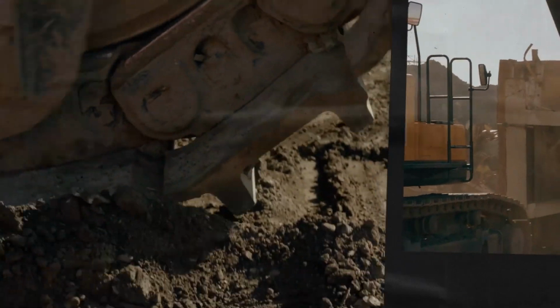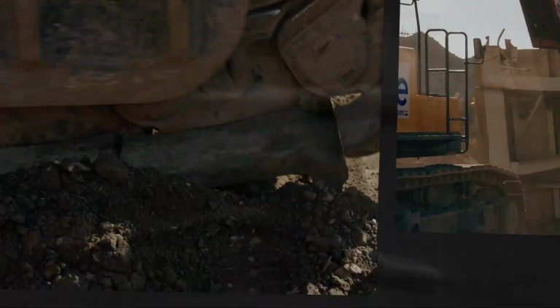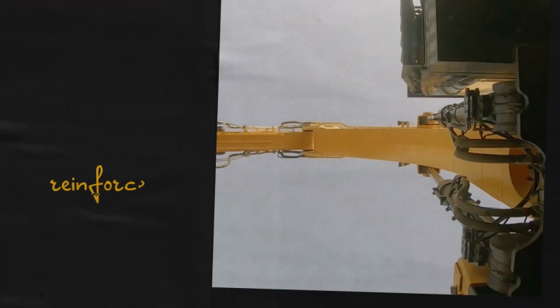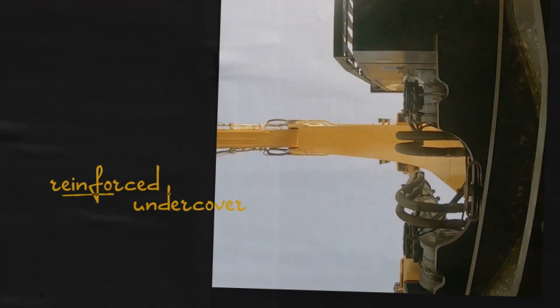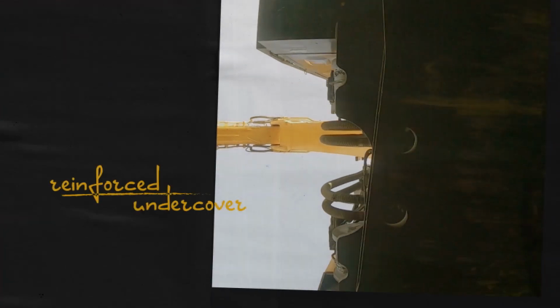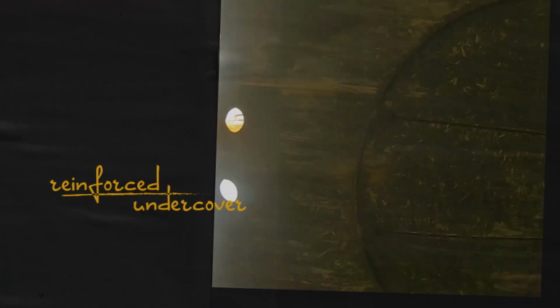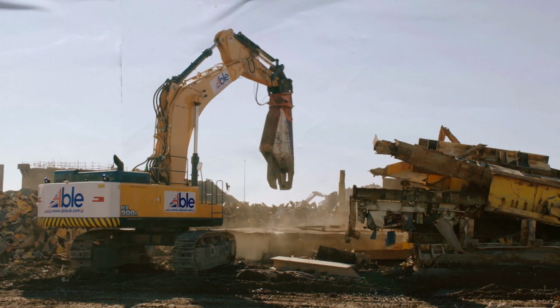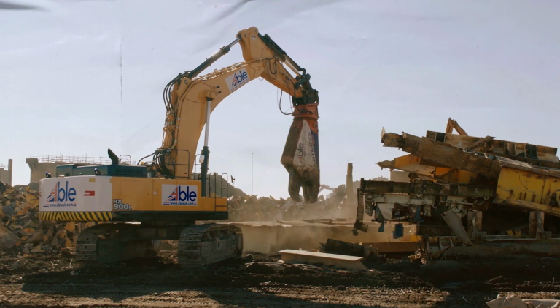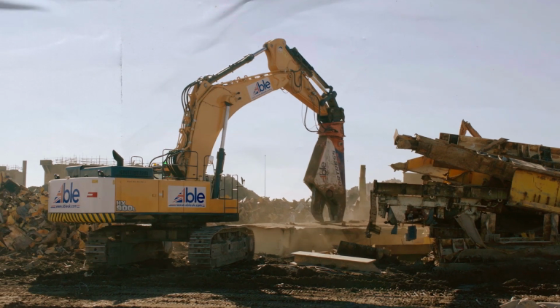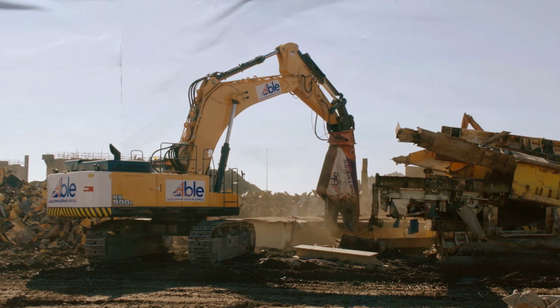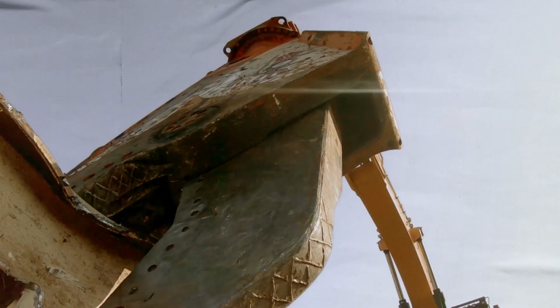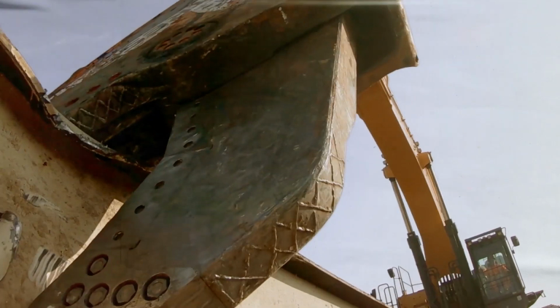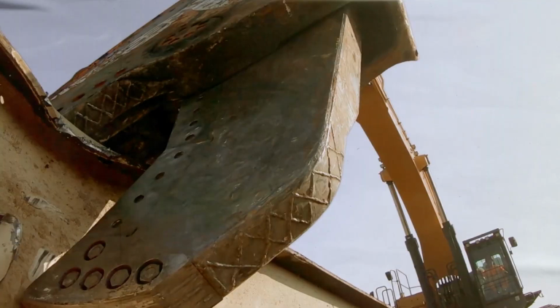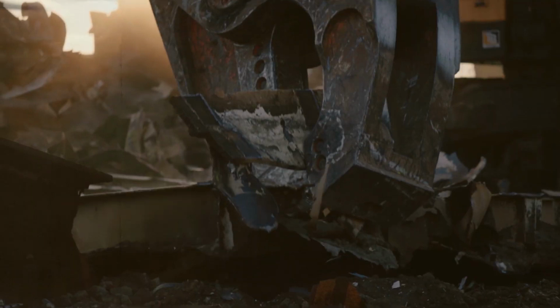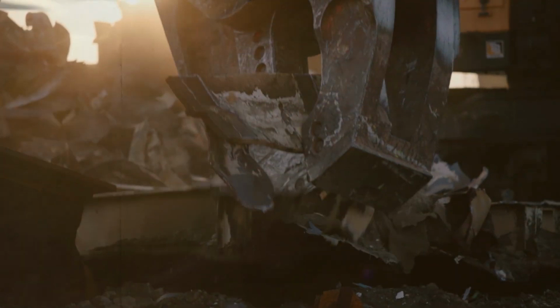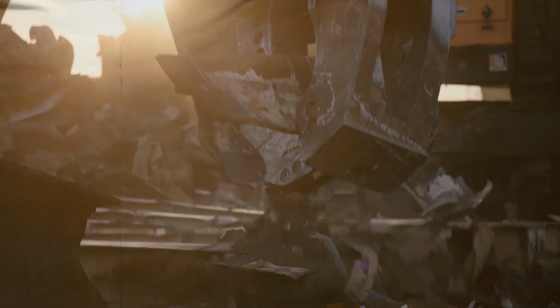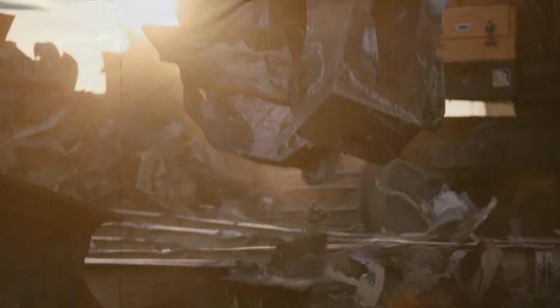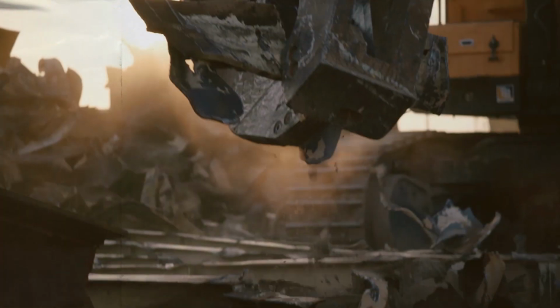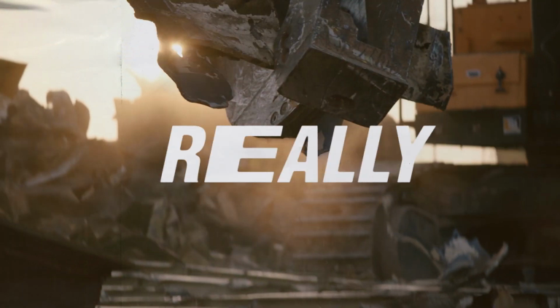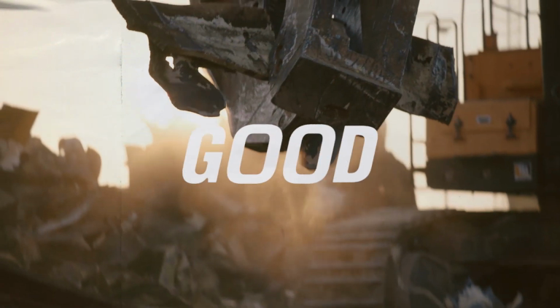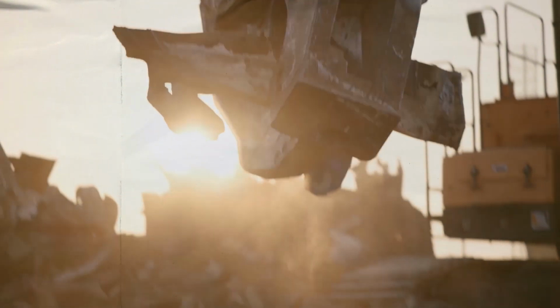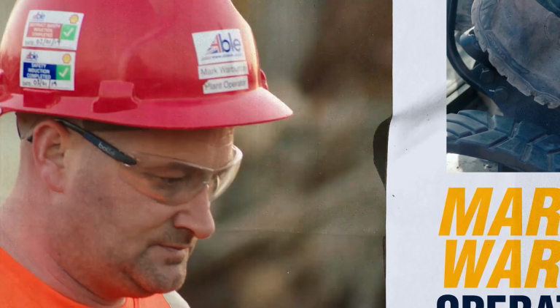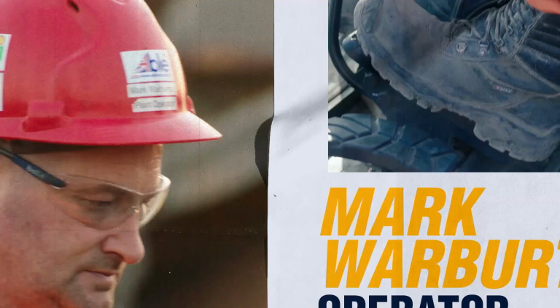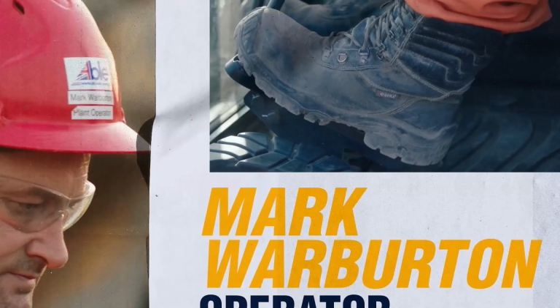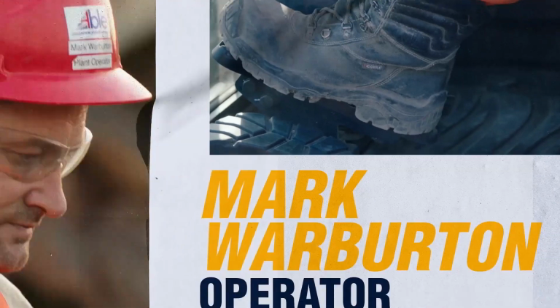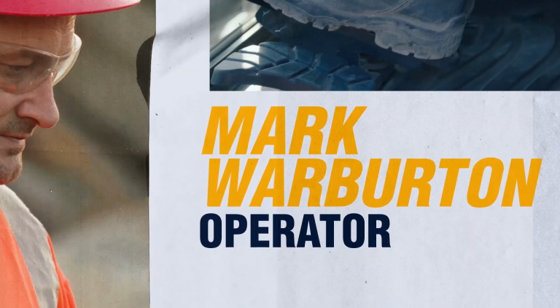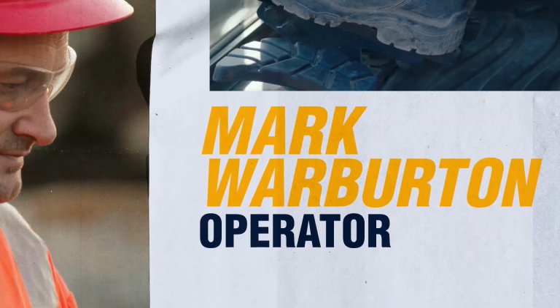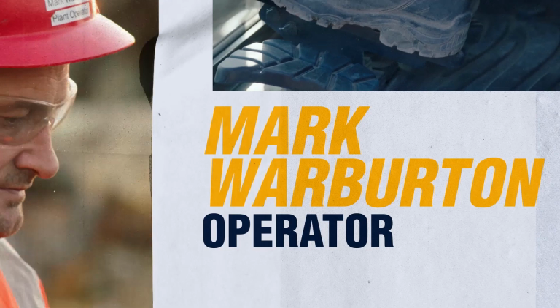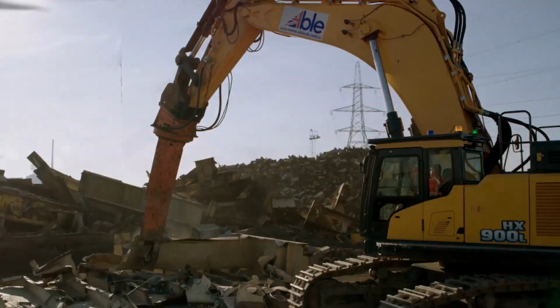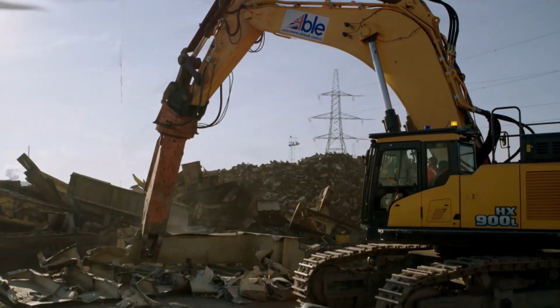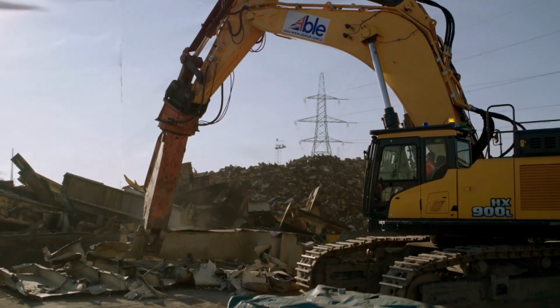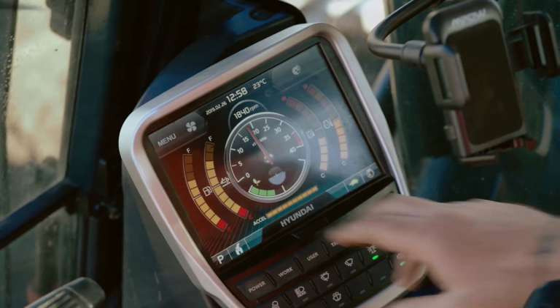With other 90-tonne excavators, we couldn't put that shear in it because it wouldn't lift it. So, really good. For me, the comfort, the ride, the power it has.